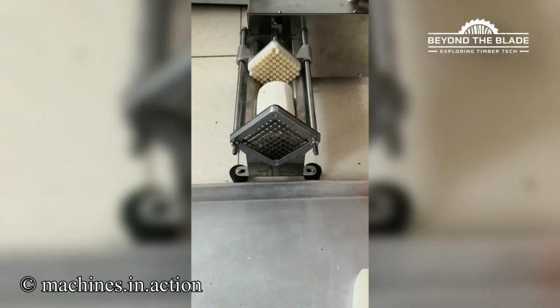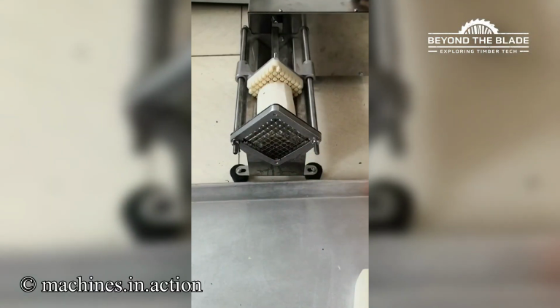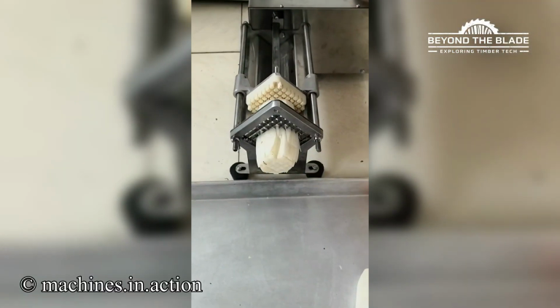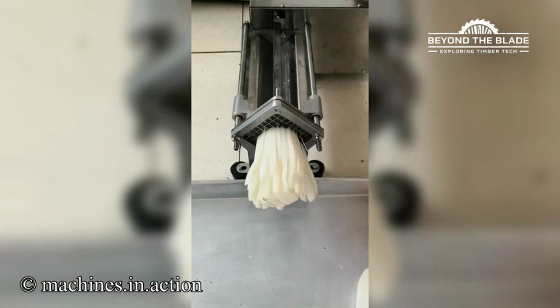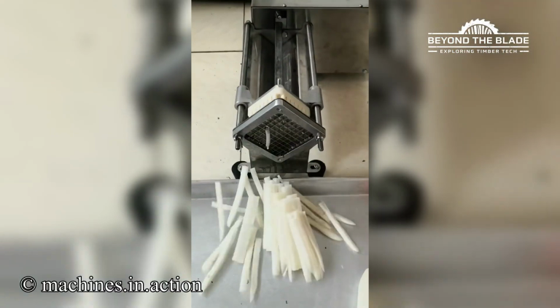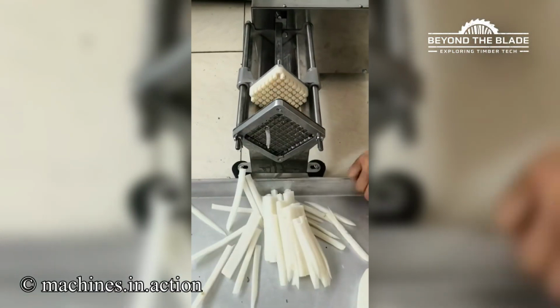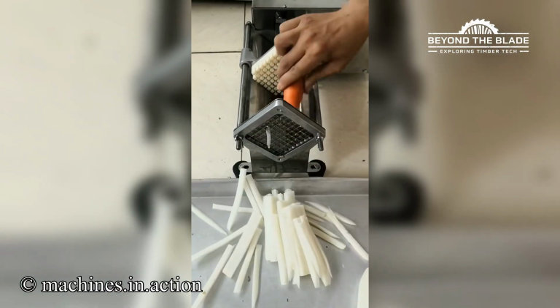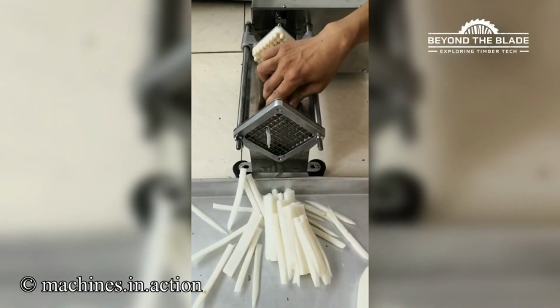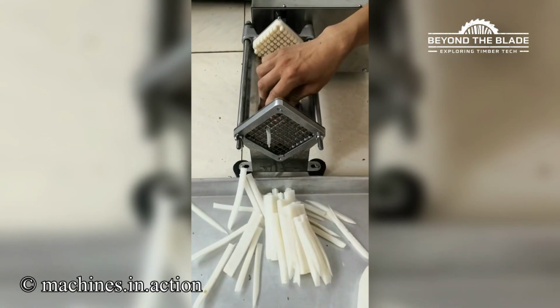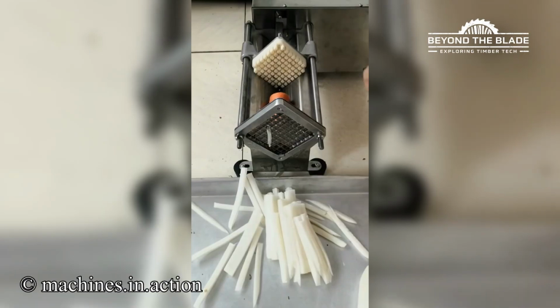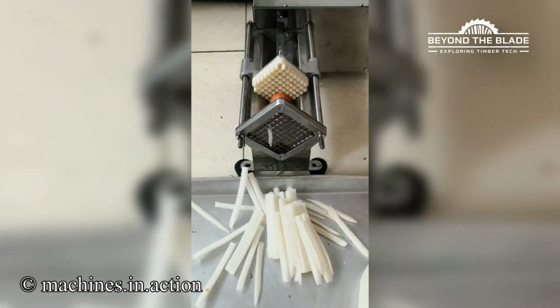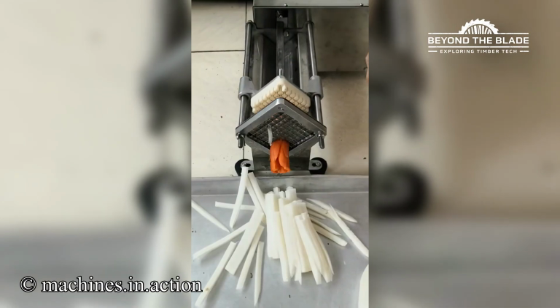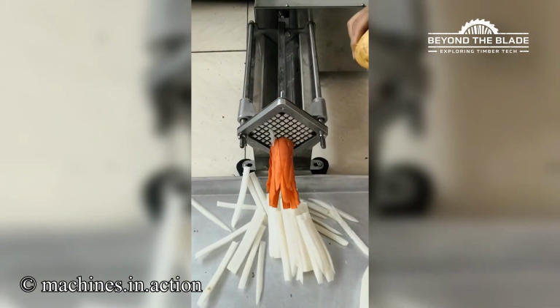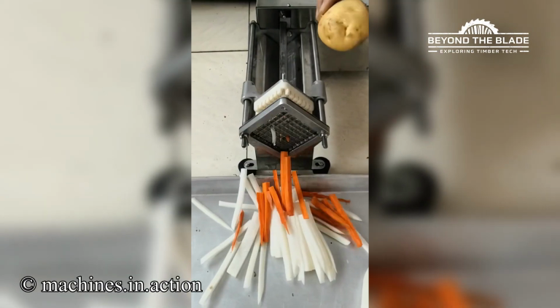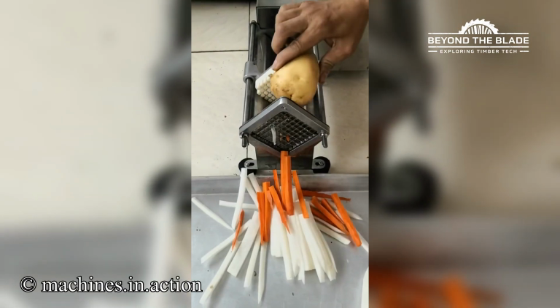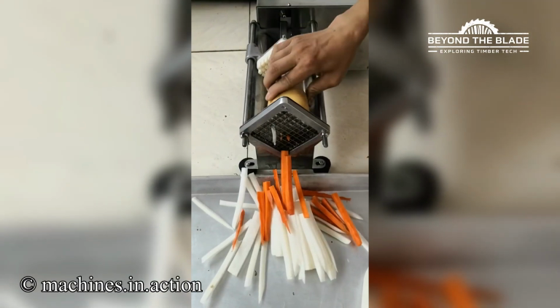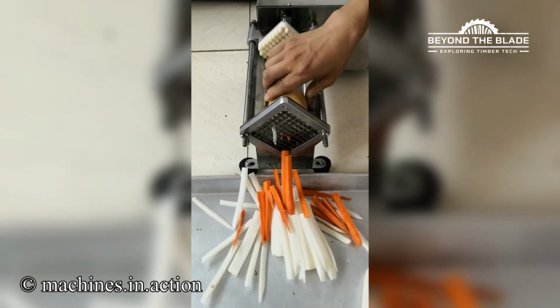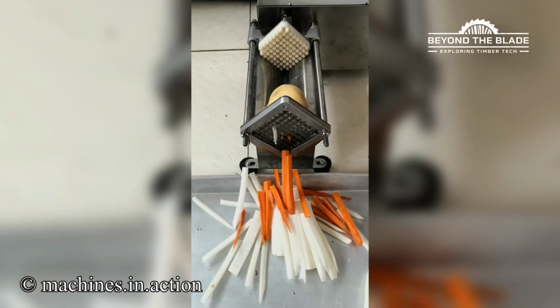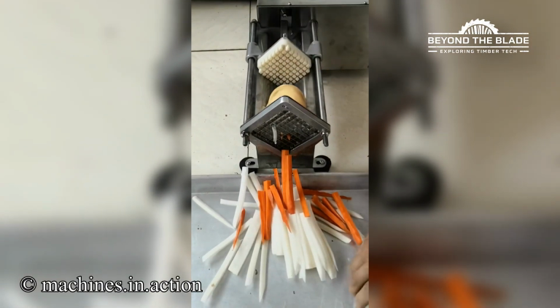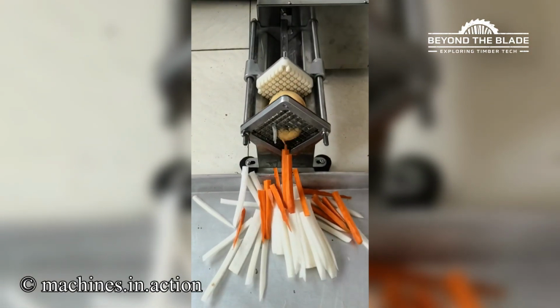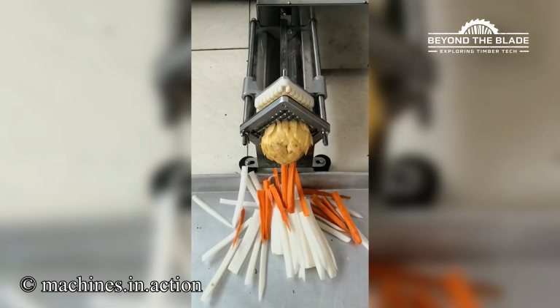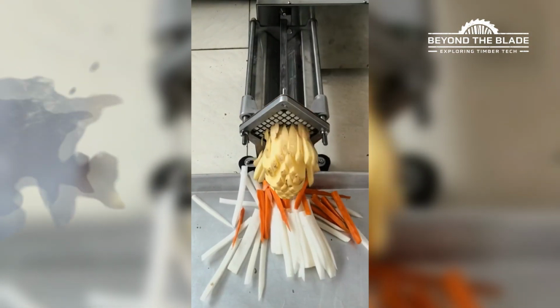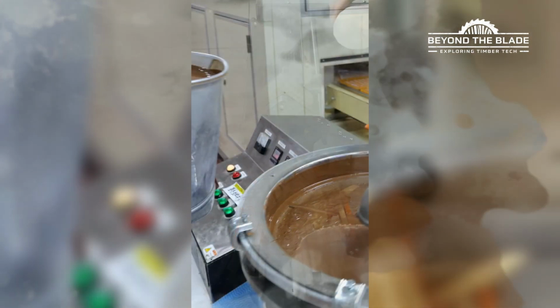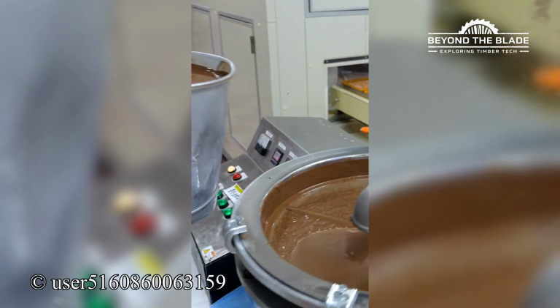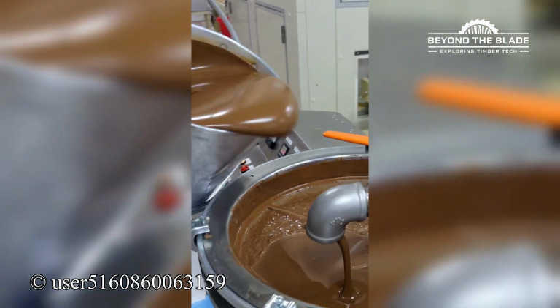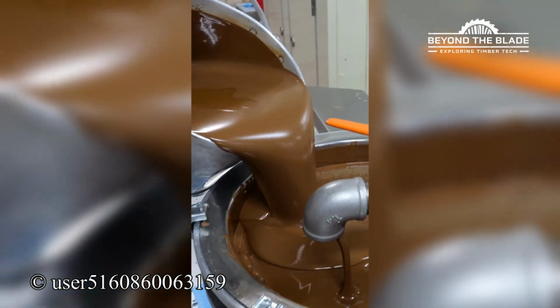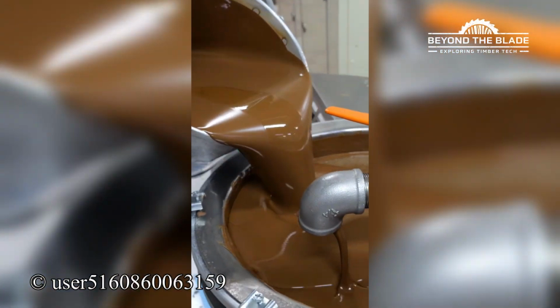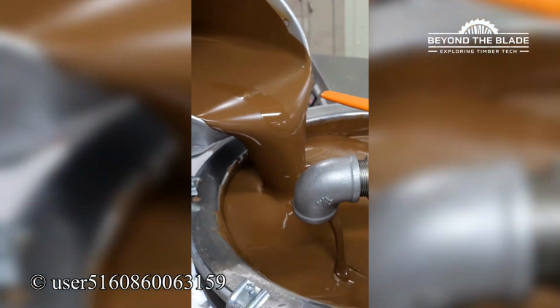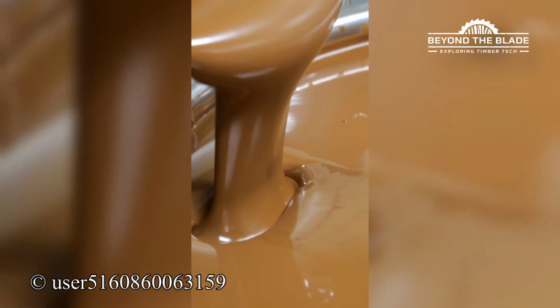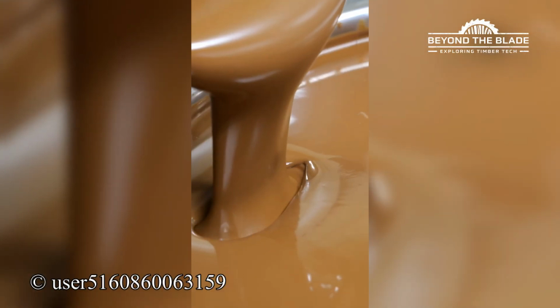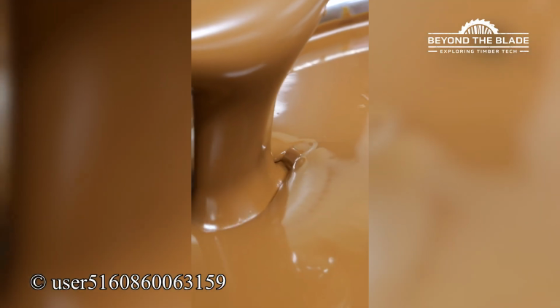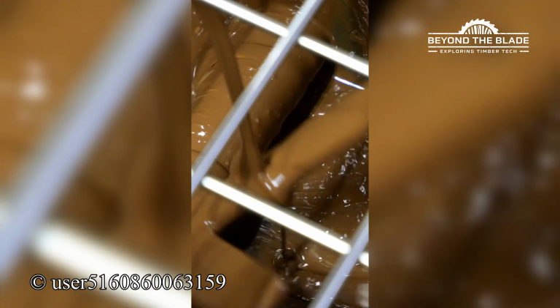Veggies don't stand a chance against this blade. Watch chocolate go from liquid gold to perfect little cubes.